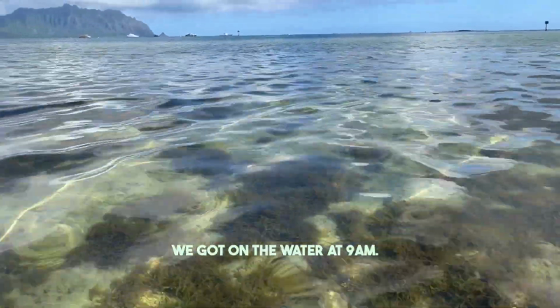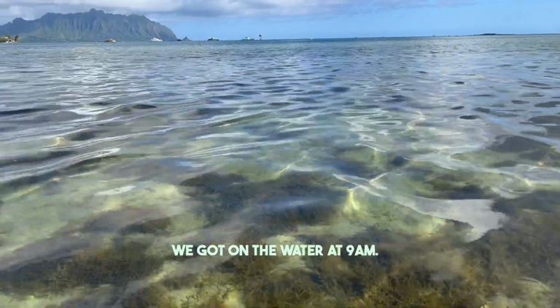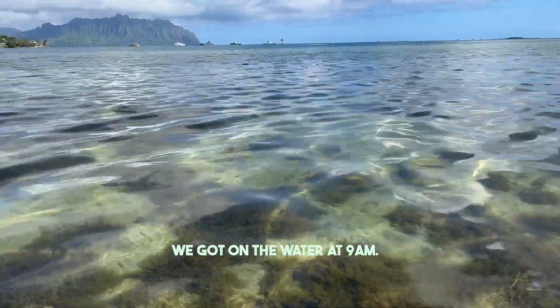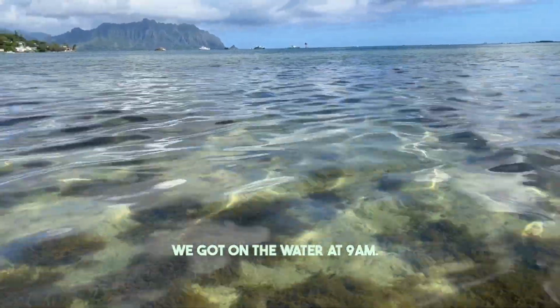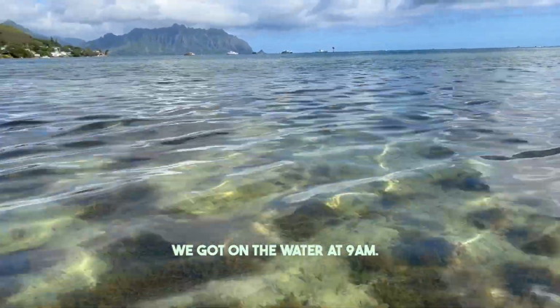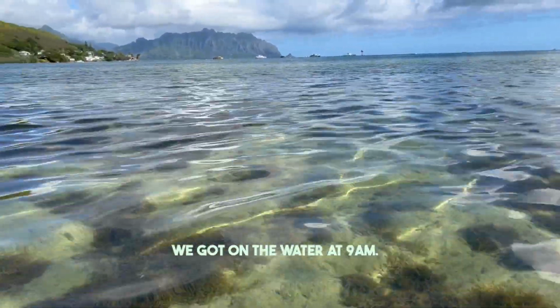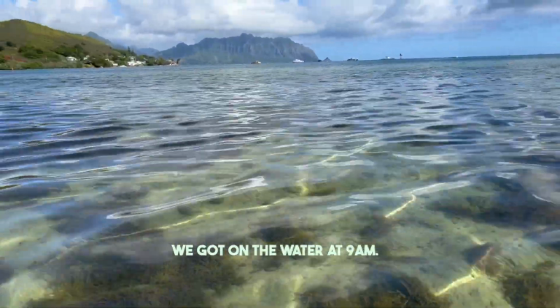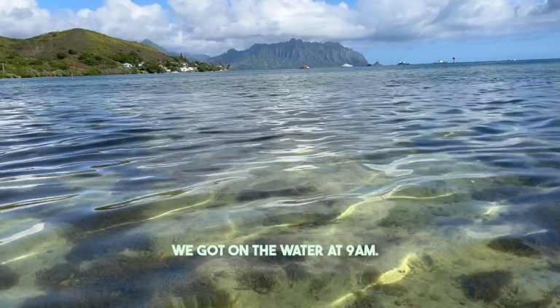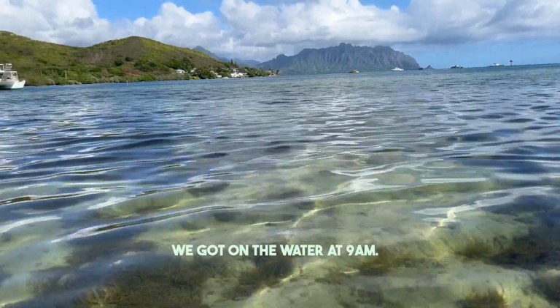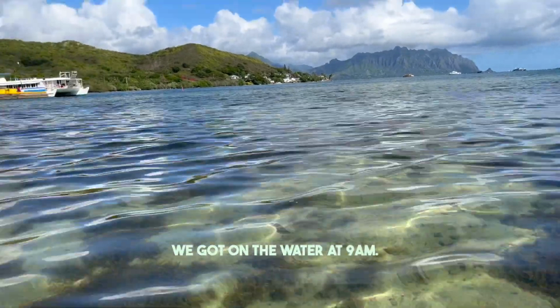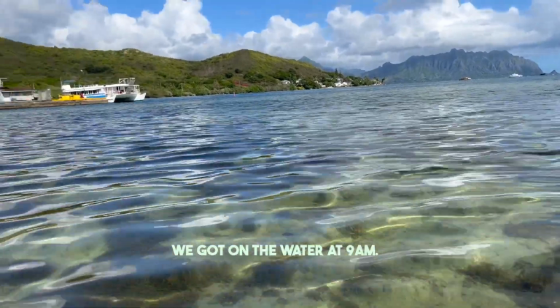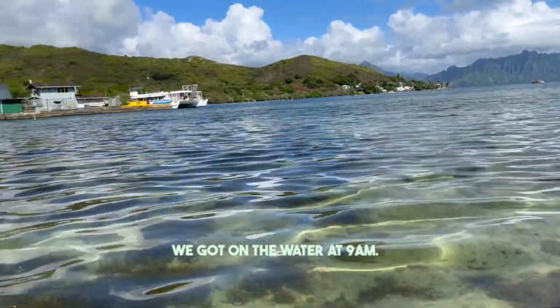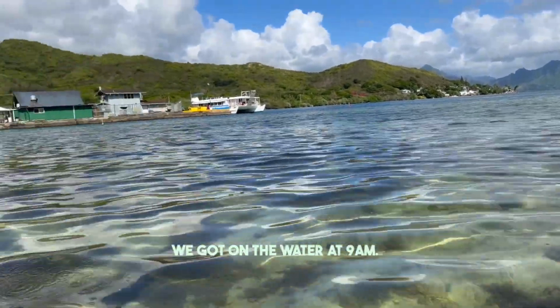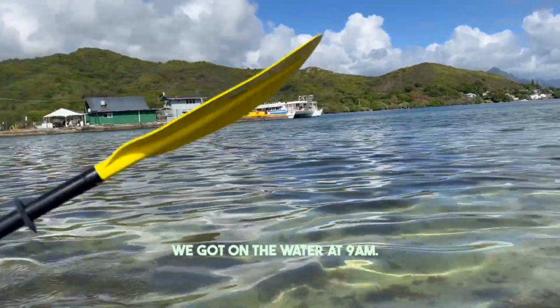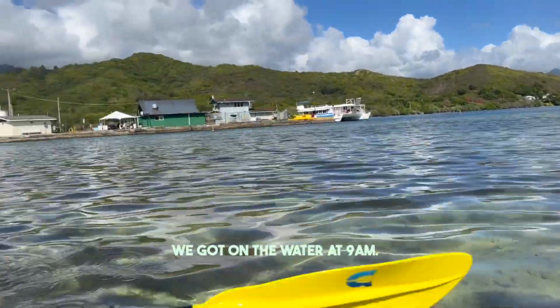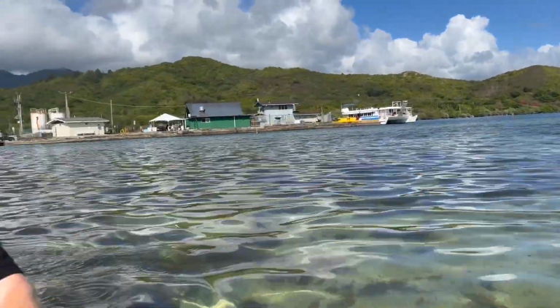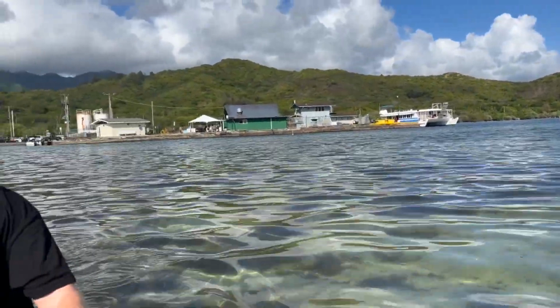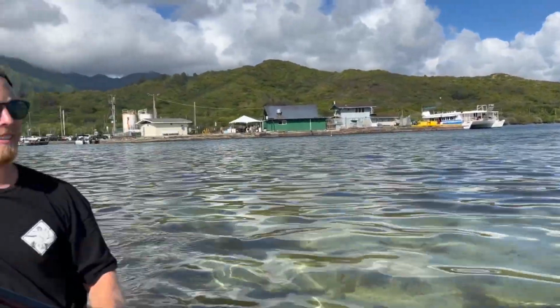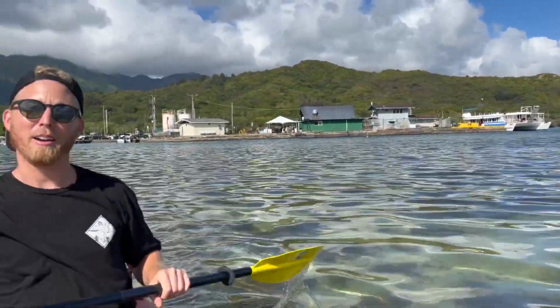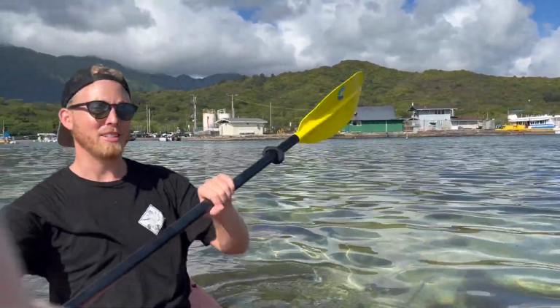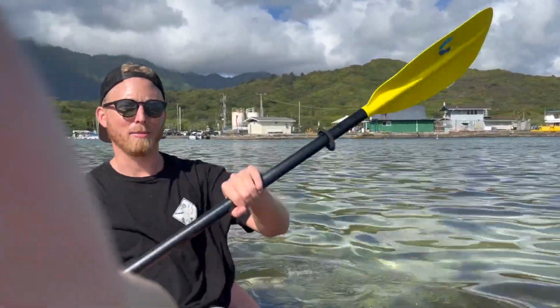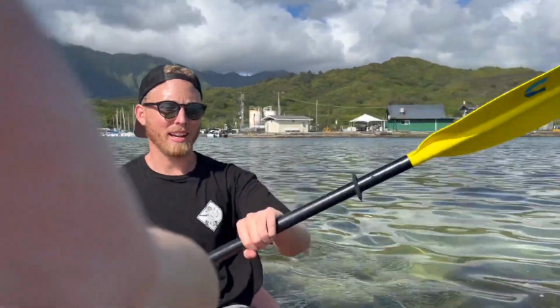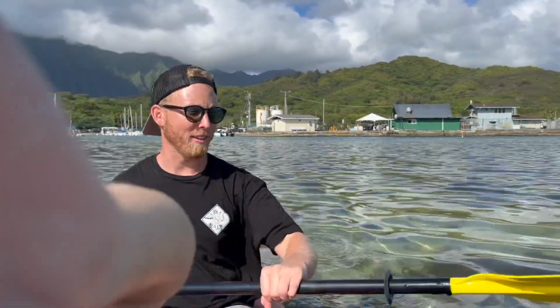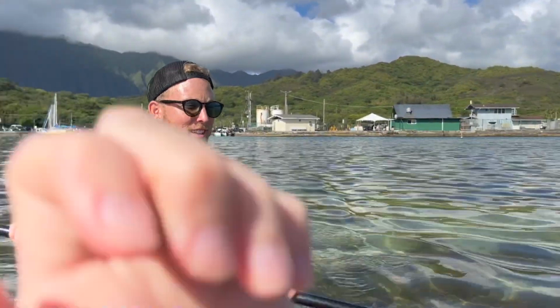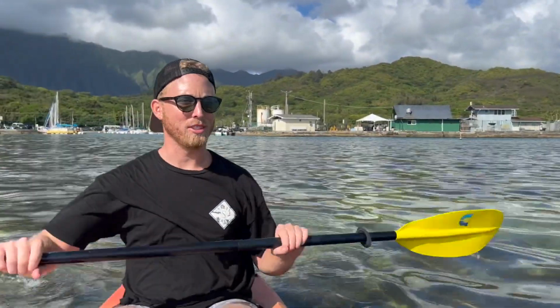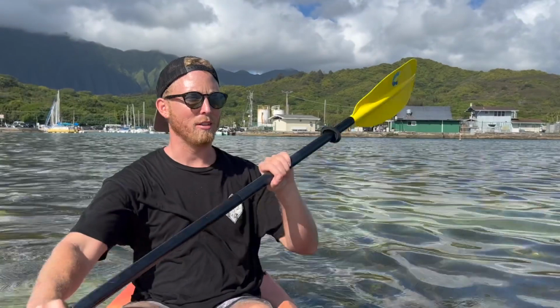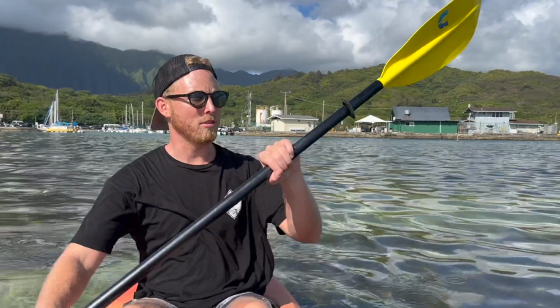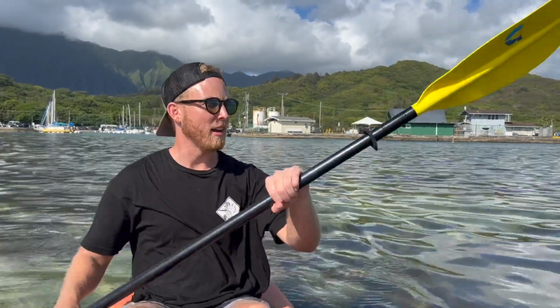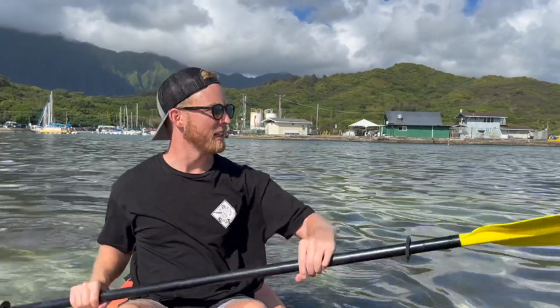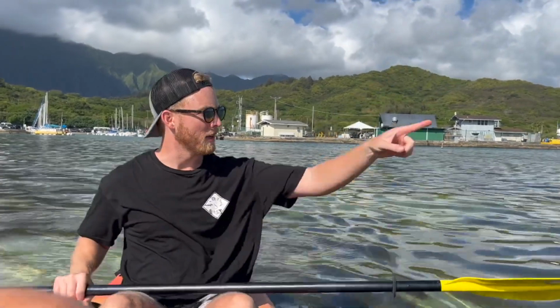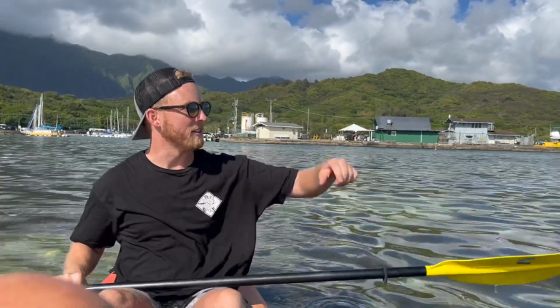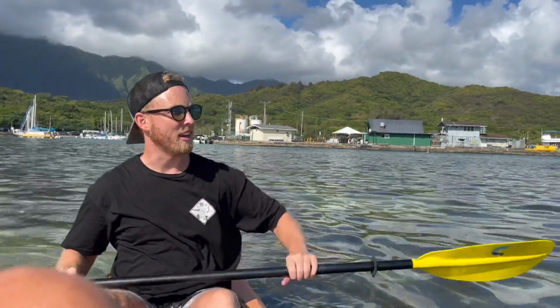We are getting deeper, but not much deeper. I get the feeling it's going to be shallow most of the way unless we go in the channel.